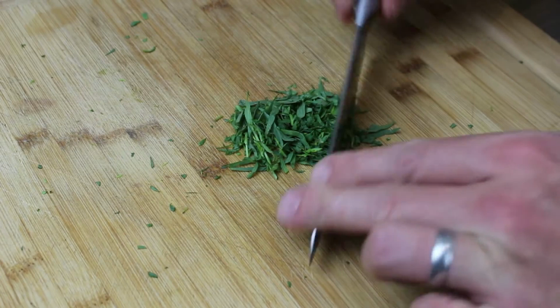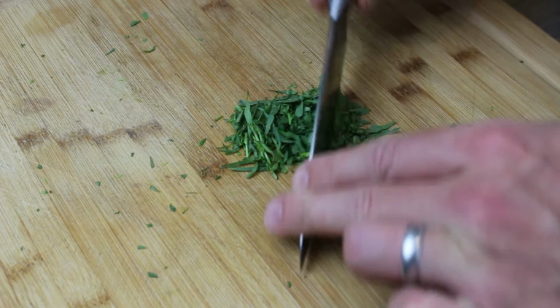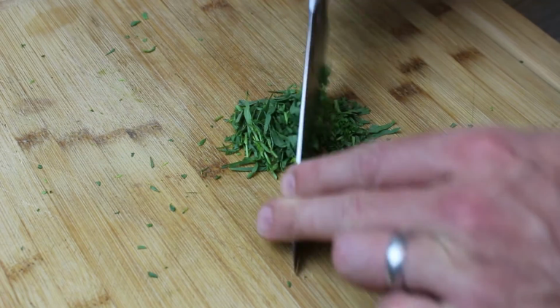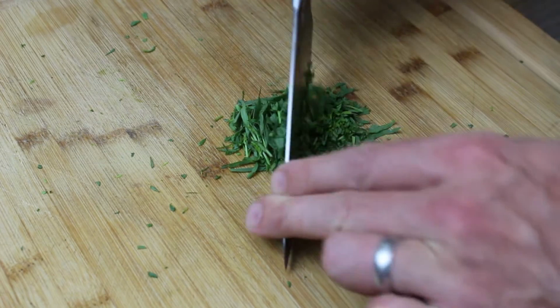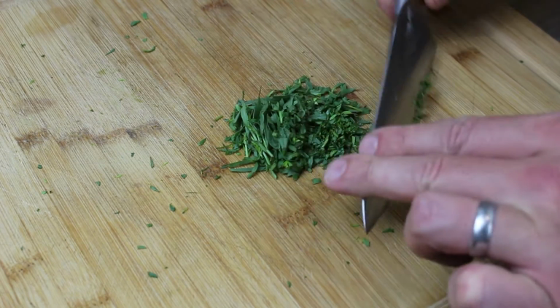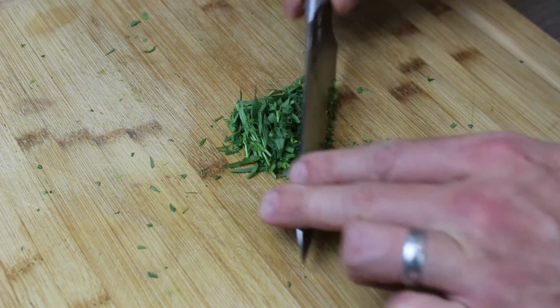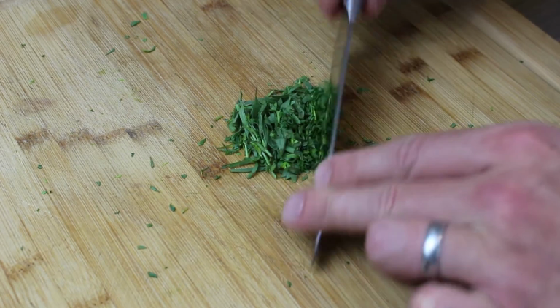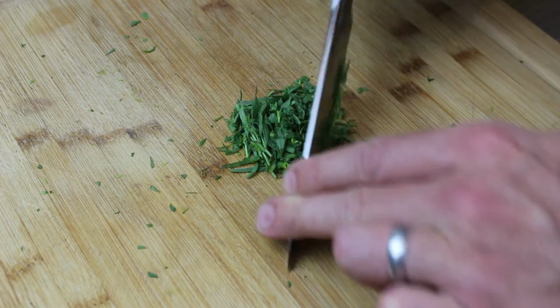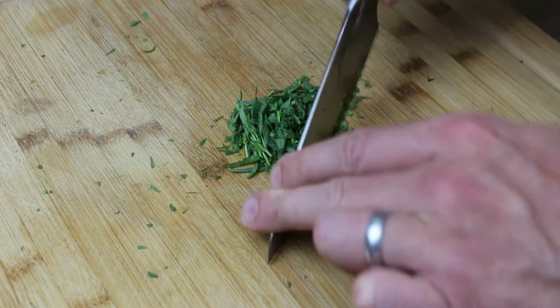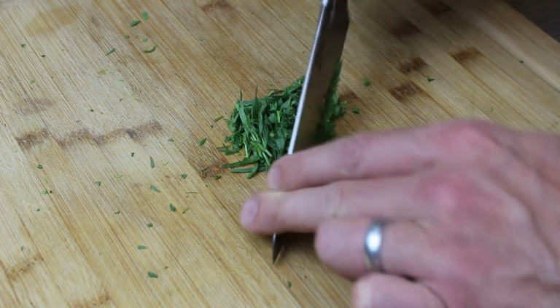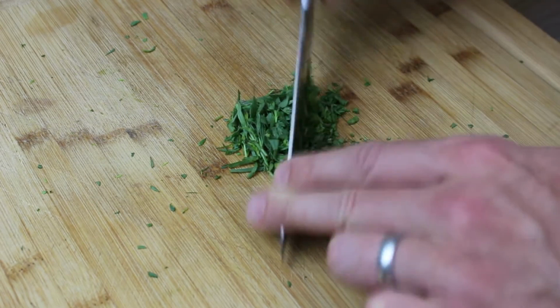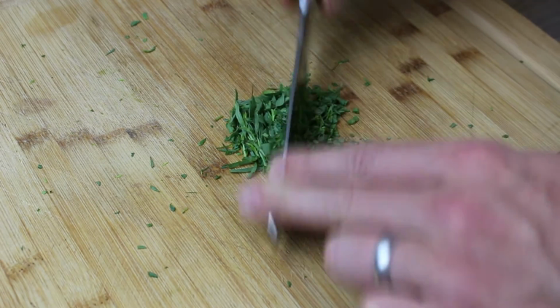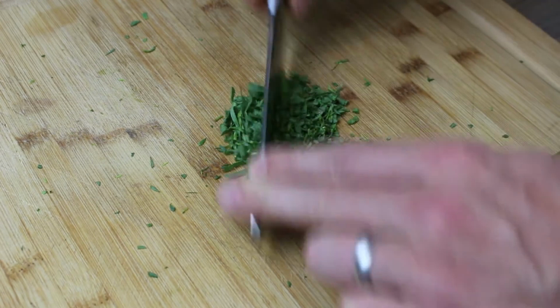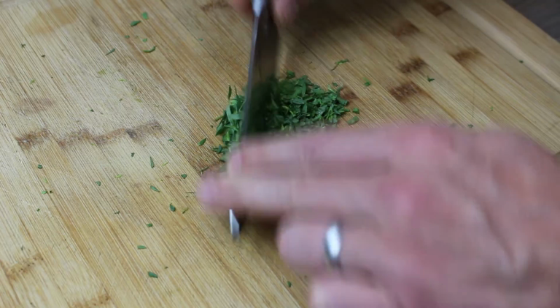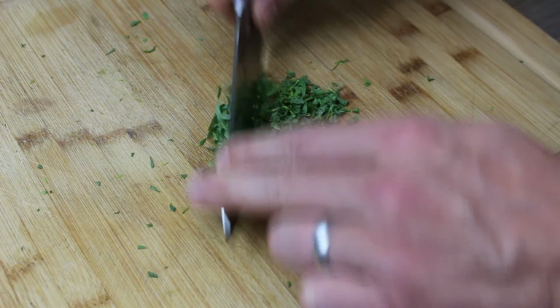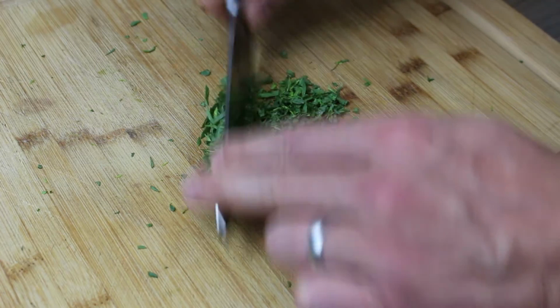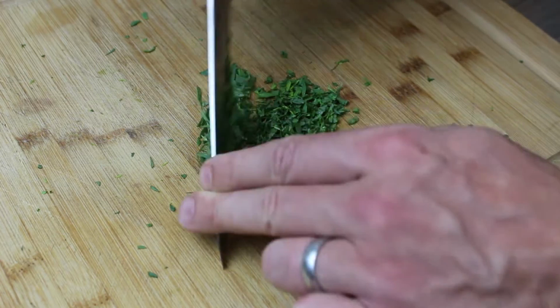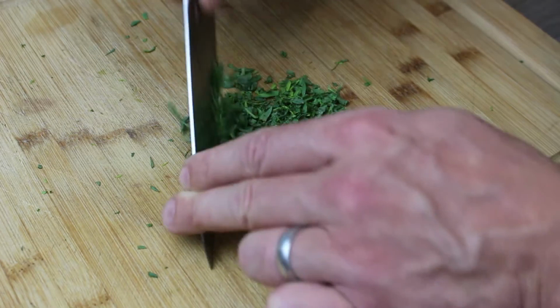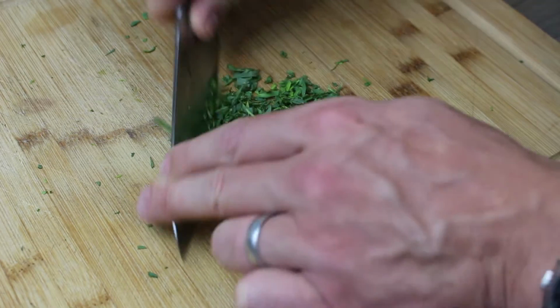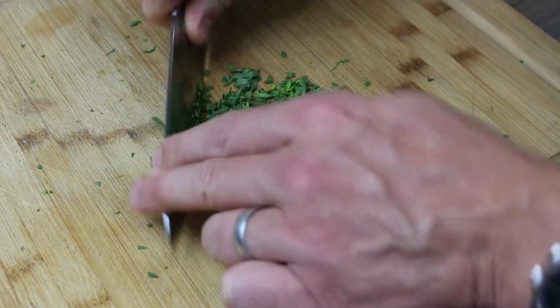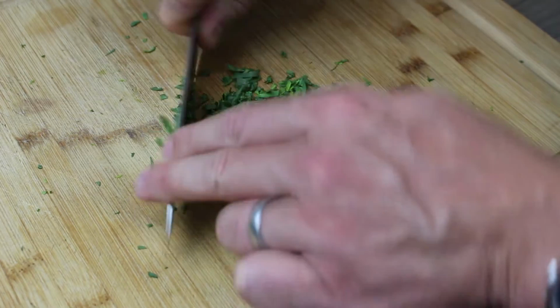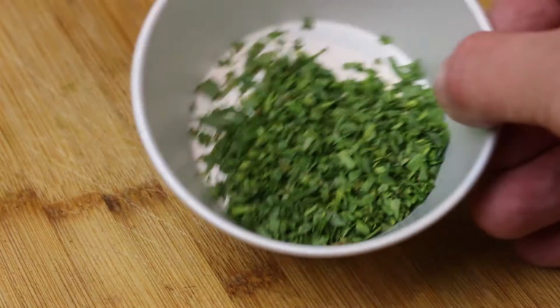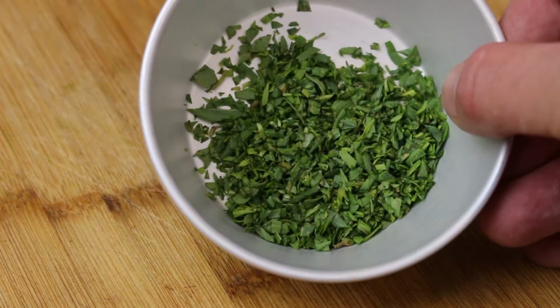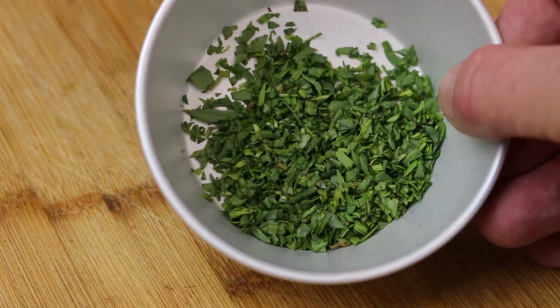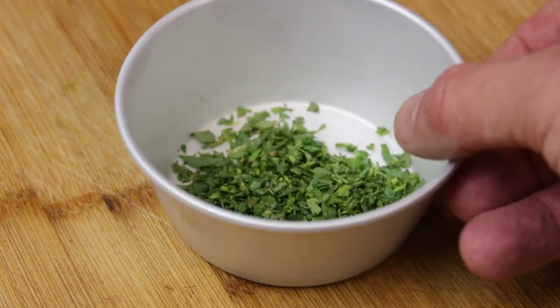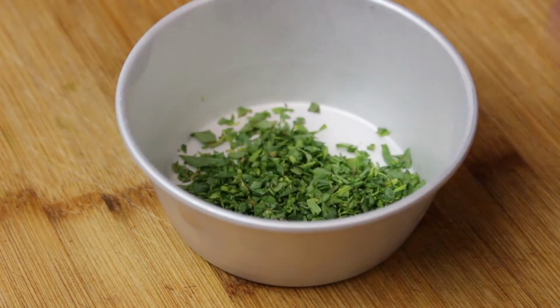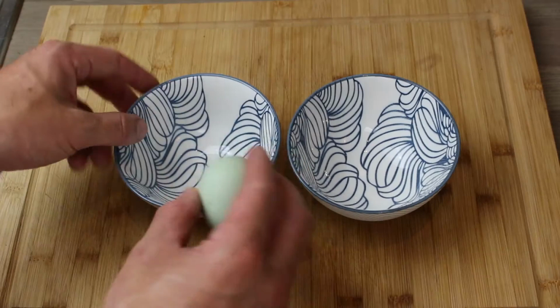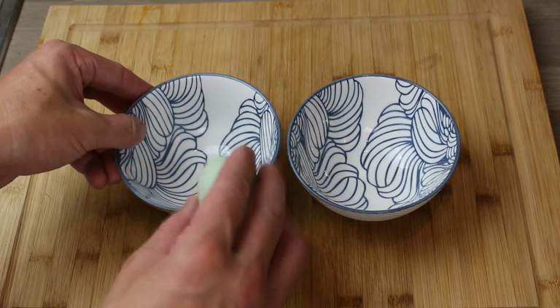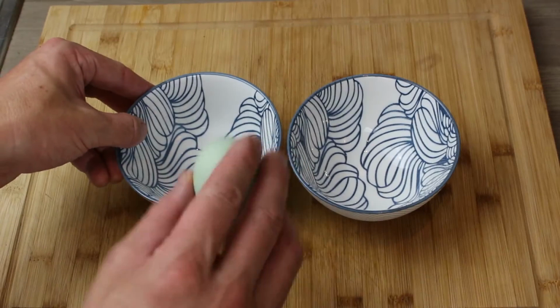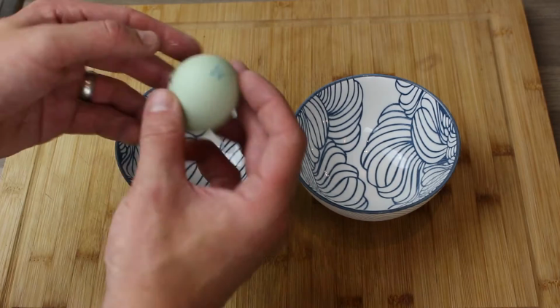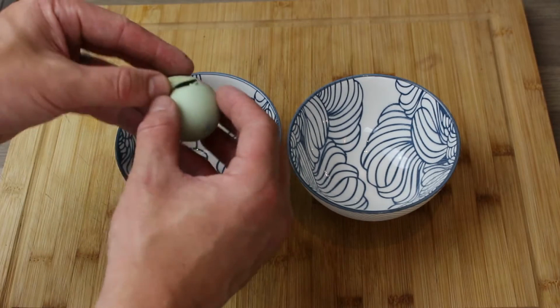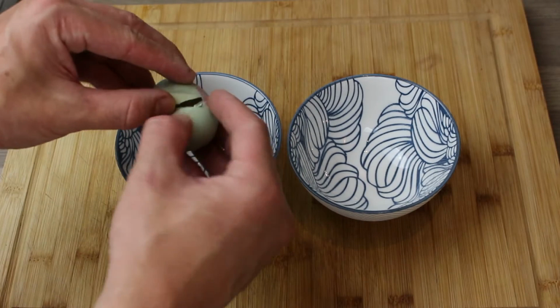Just pick the tarragon apart and then chop the leaves roughly — just like we do with garlic, keep working back and forth, bringing it back together and working the knife across it. Take your time. That's your chopped tarragon. Now I'm going to separate an egg.